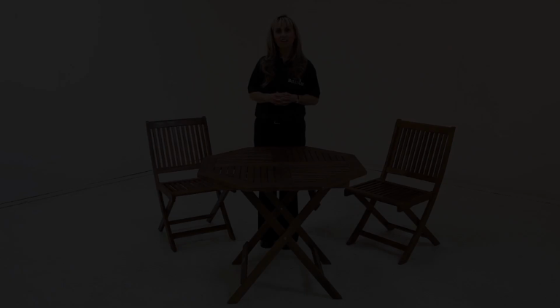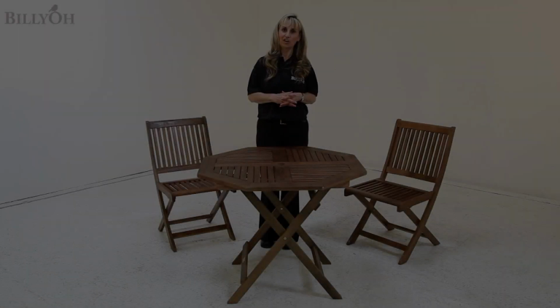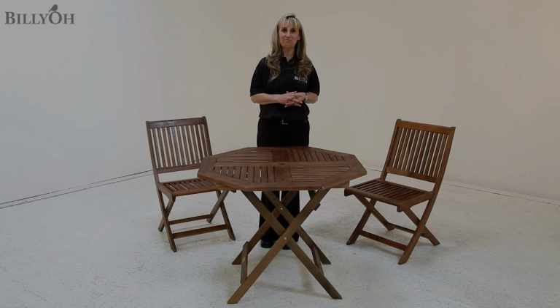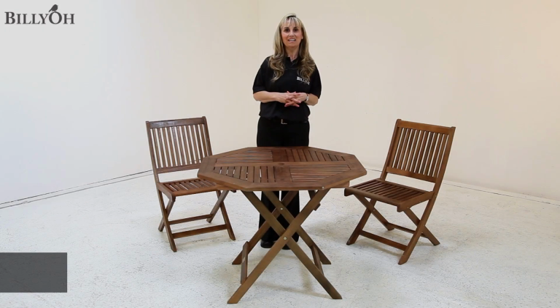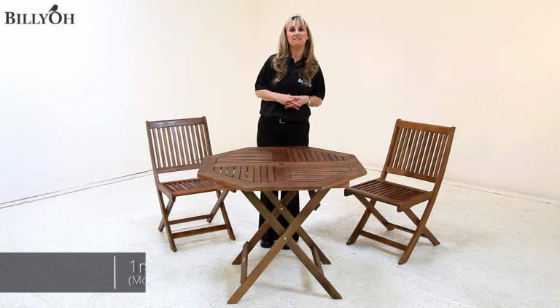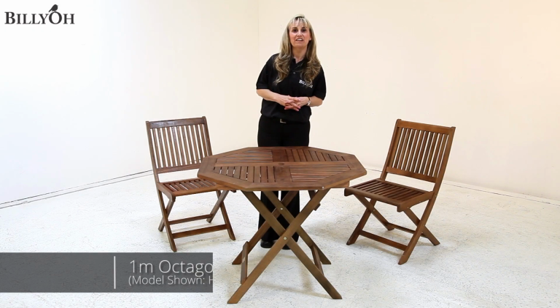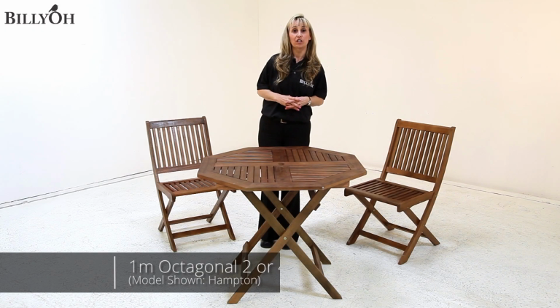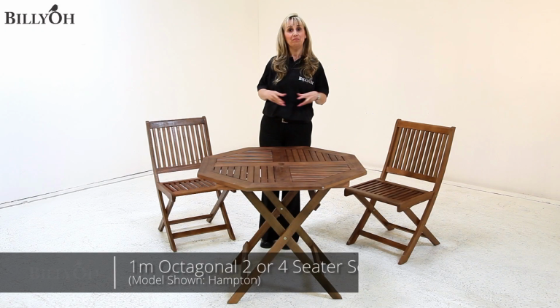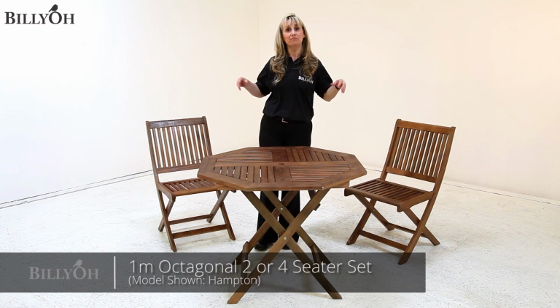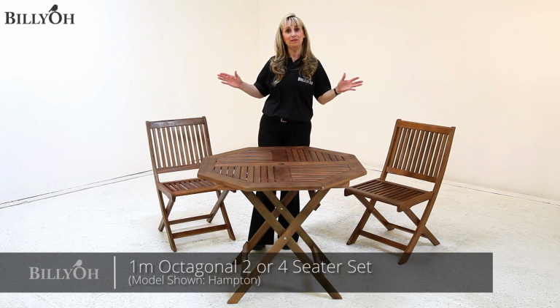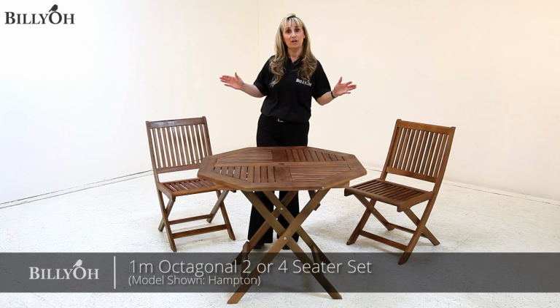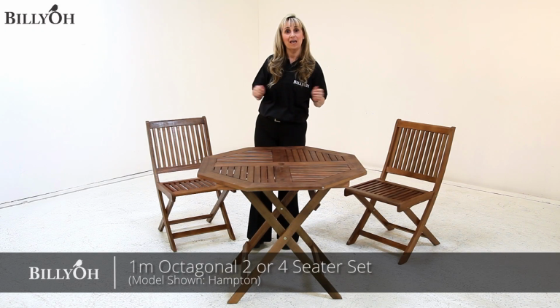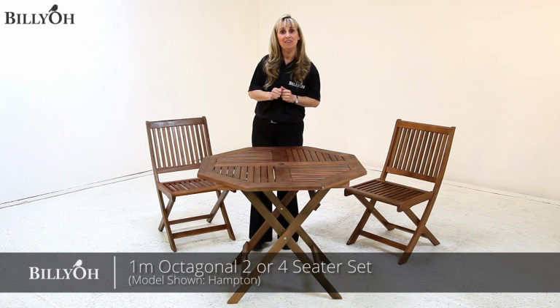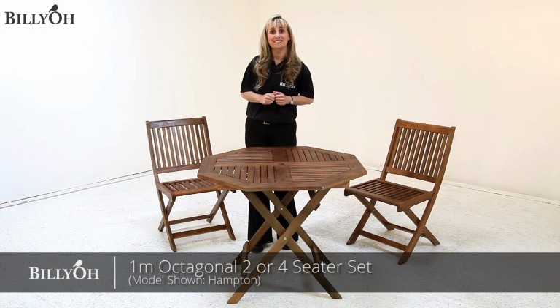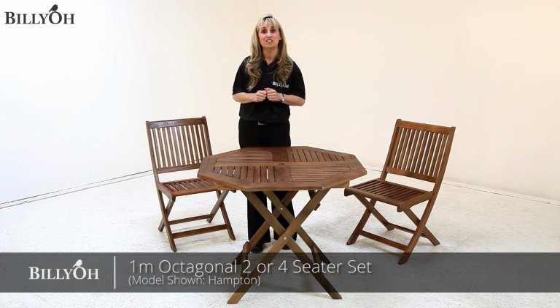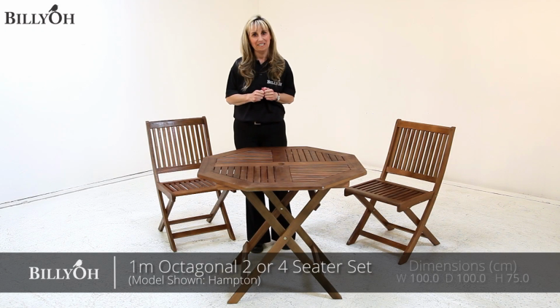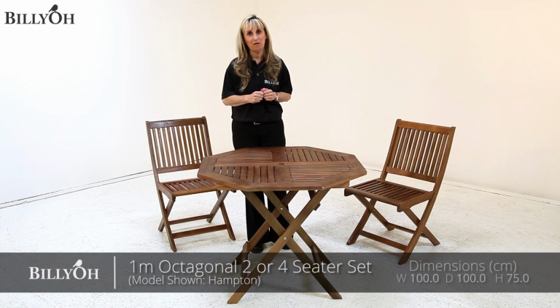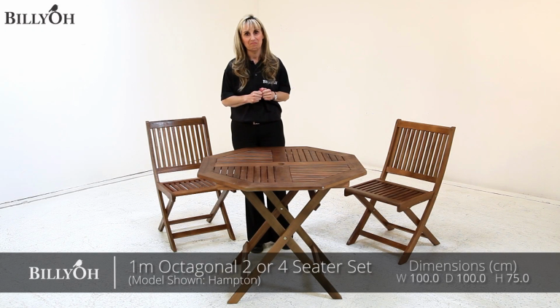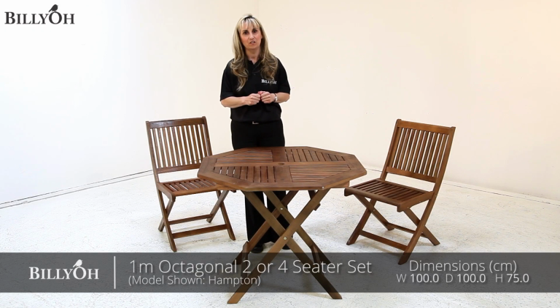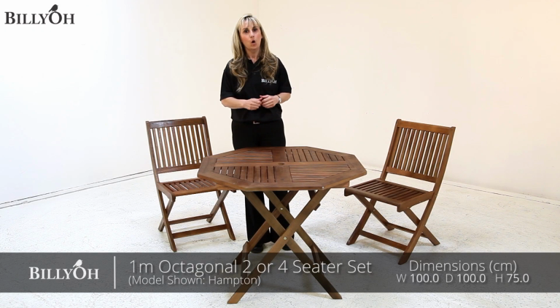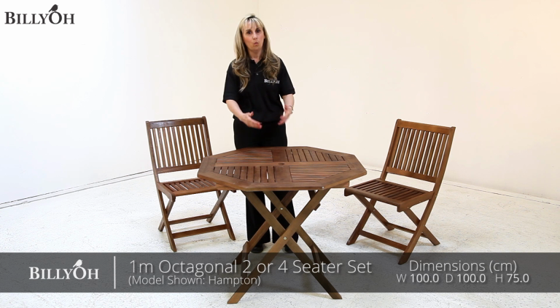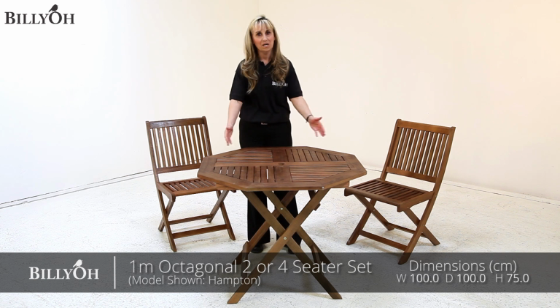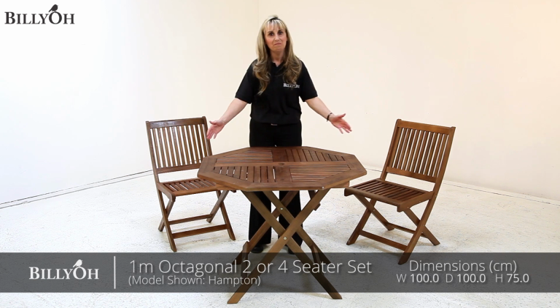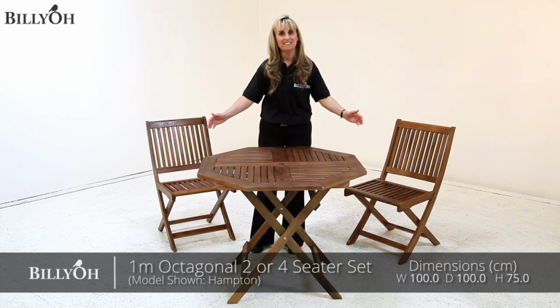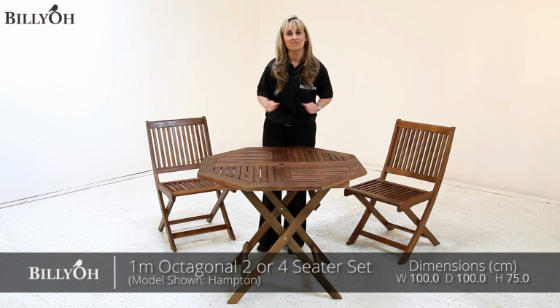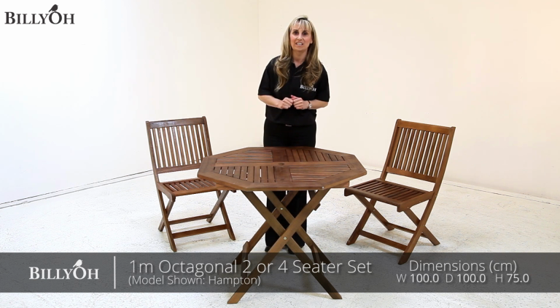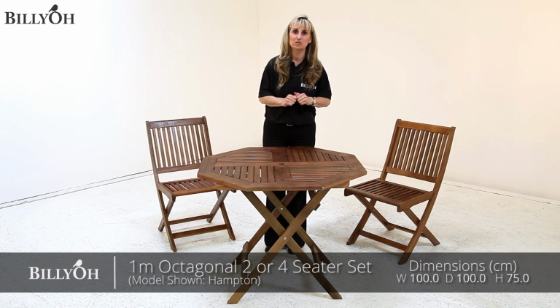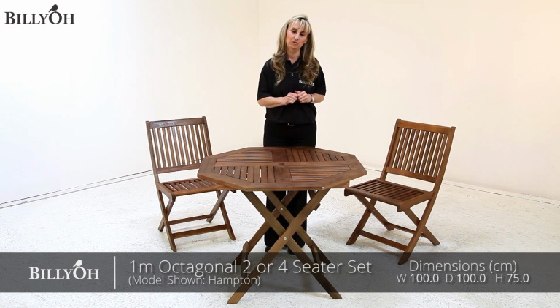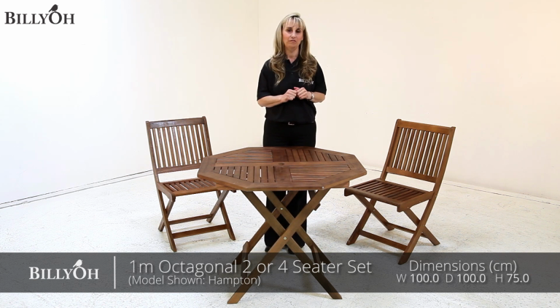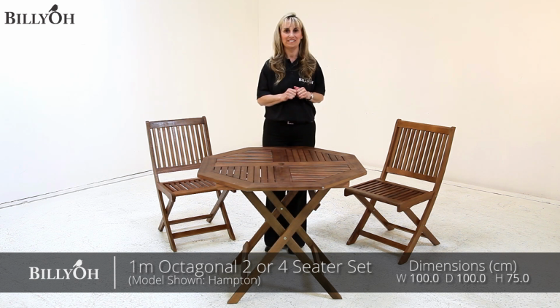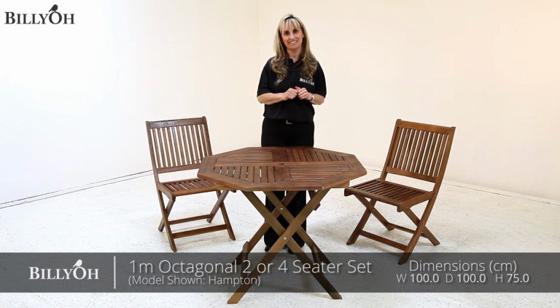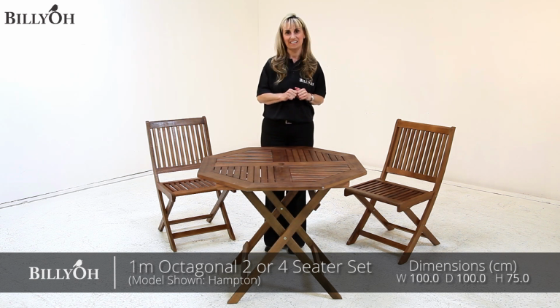Hi, my name is Sarah and I'm from BillyOh, and this is the BillyOh Hampton 1 metre octagonal 2 or 4 seater set.